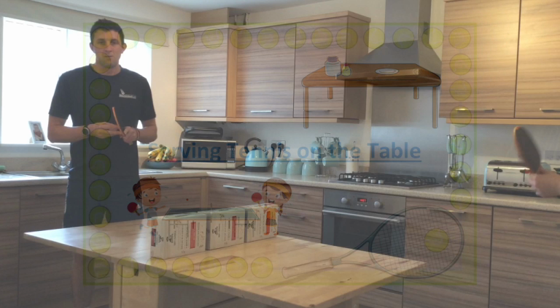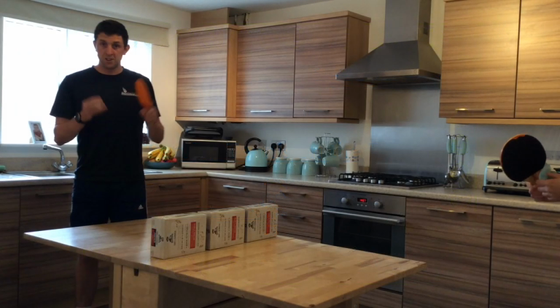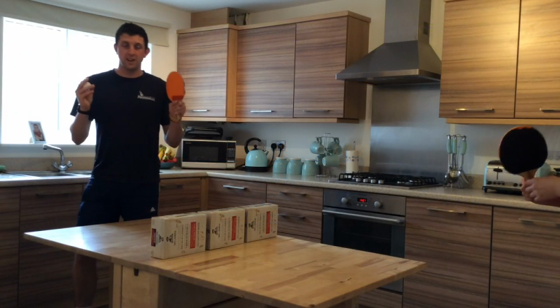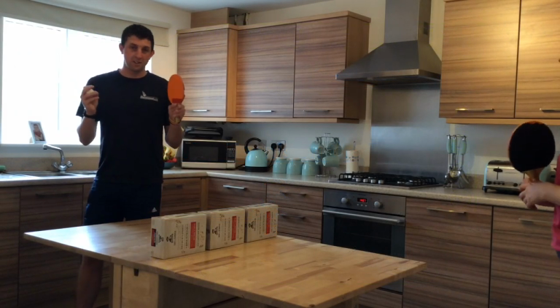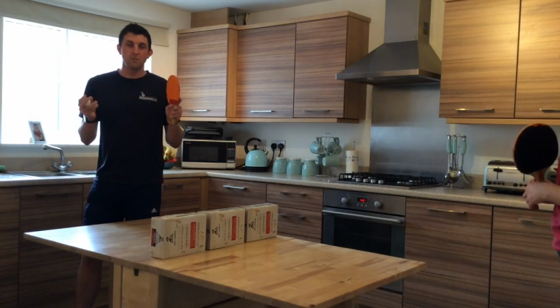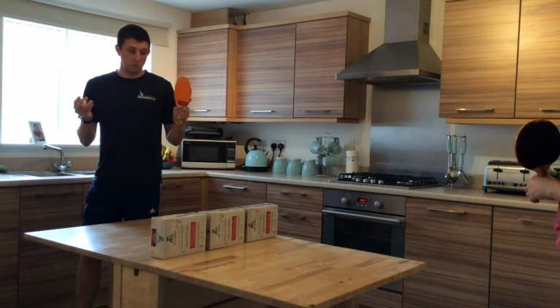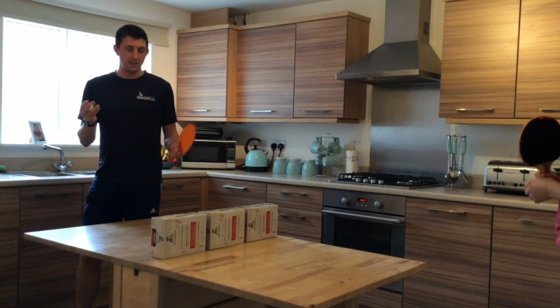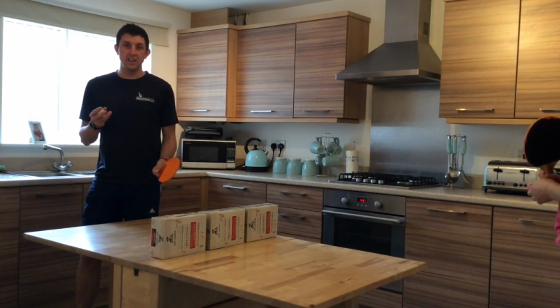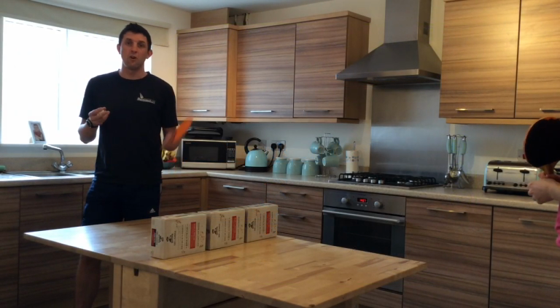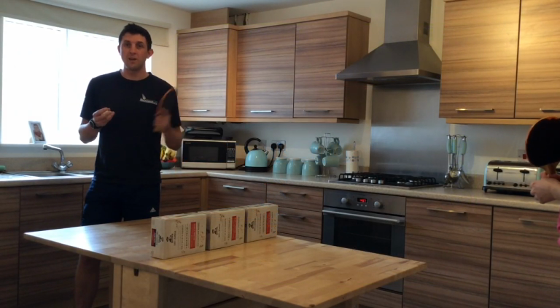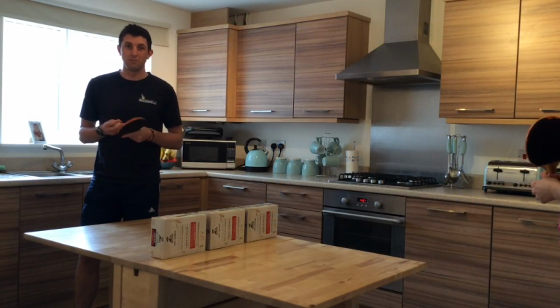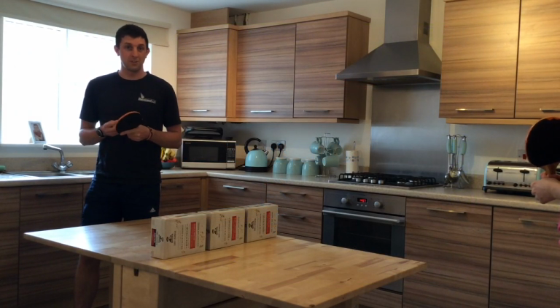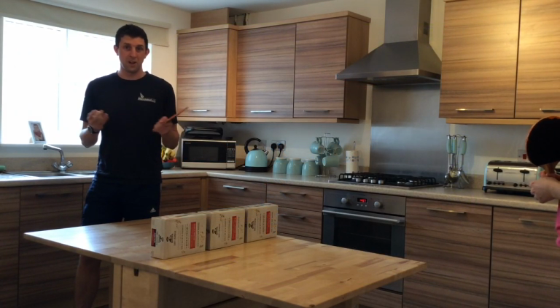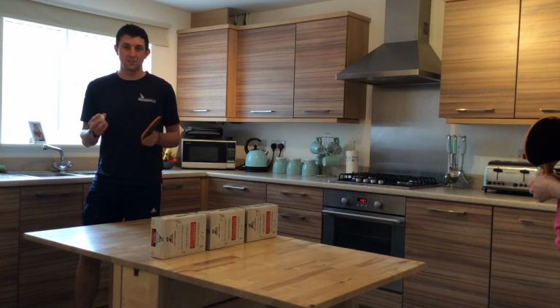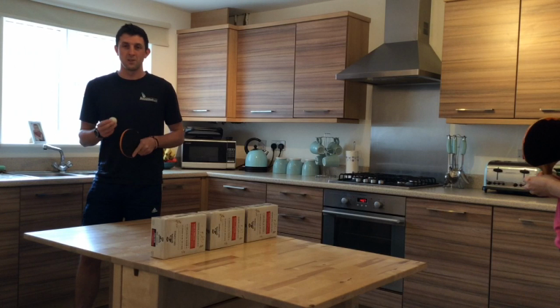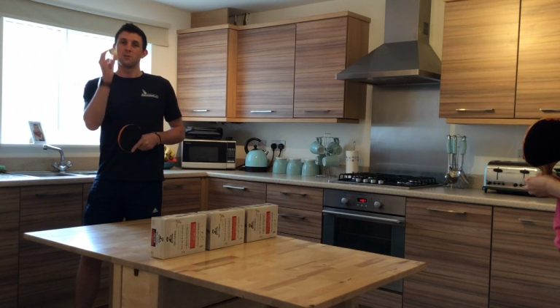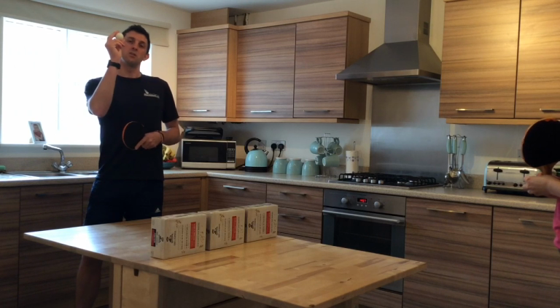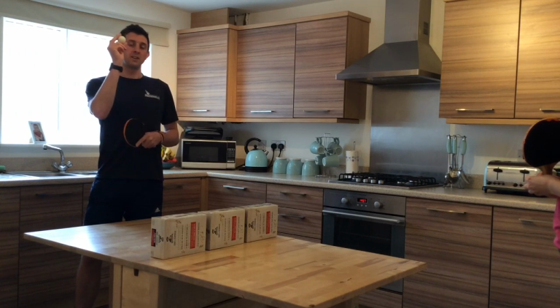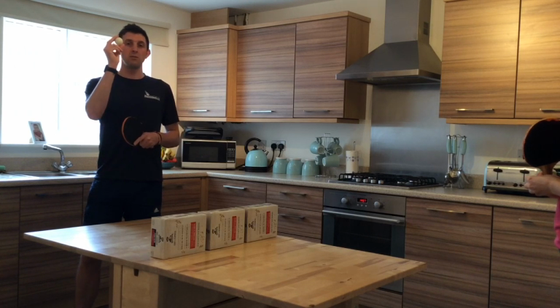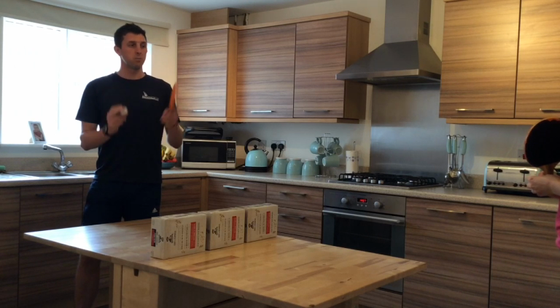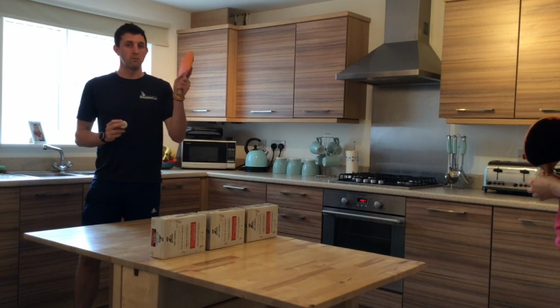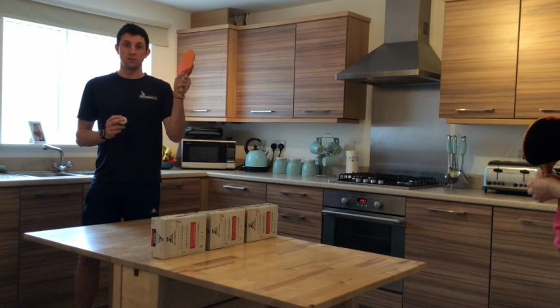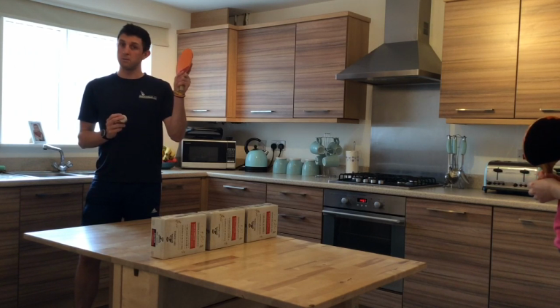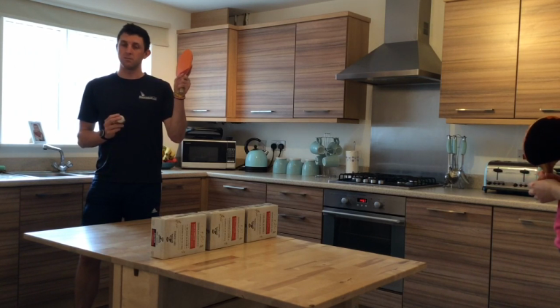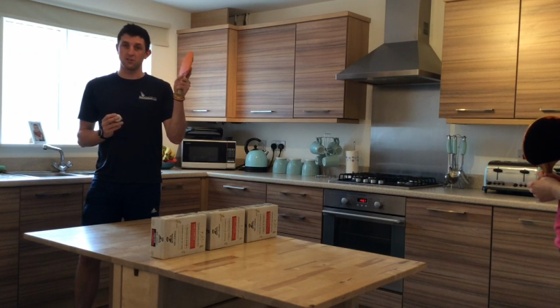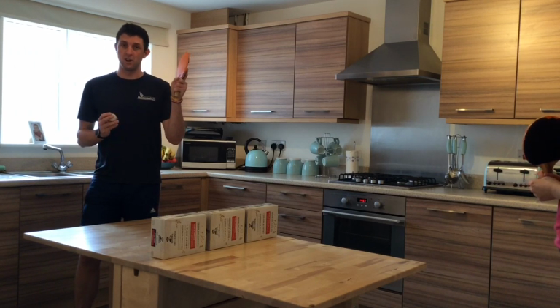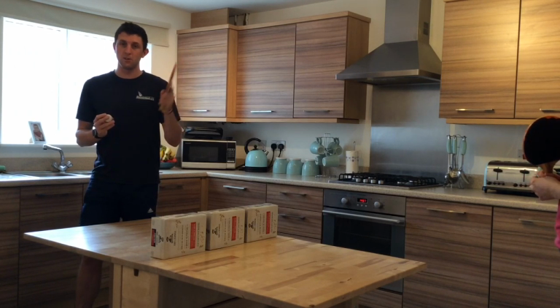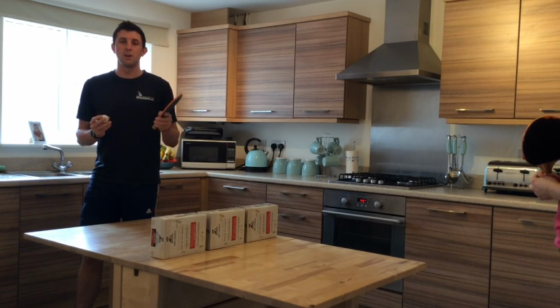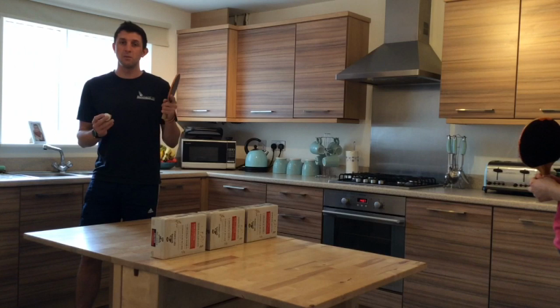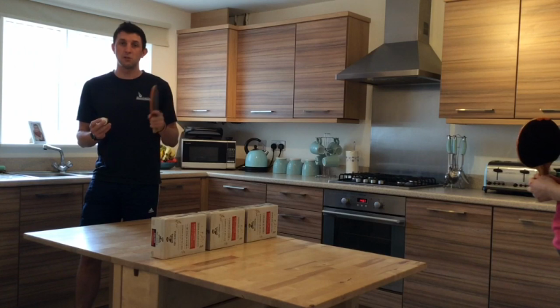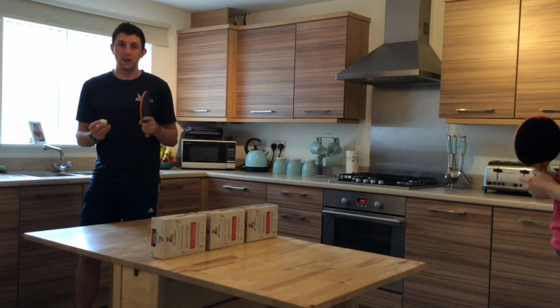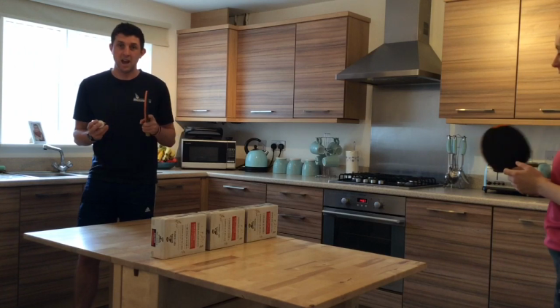For today's activity we're going to be playing table tennis. We're going to be using a table tennis ball and some table tennis bats to start with. We're going to see if we're able to get to a rally of 10.